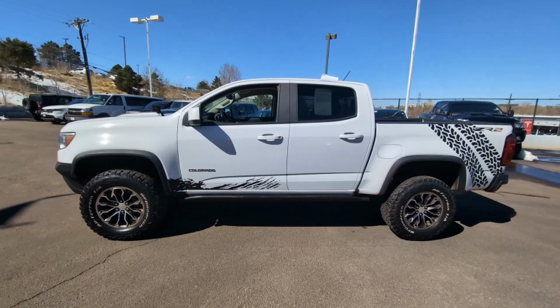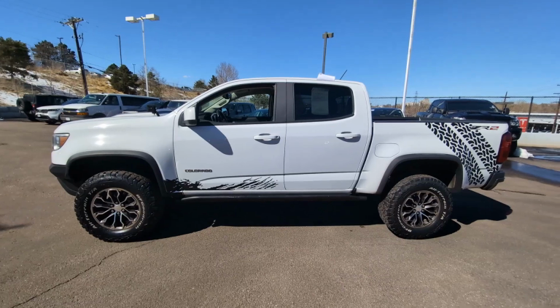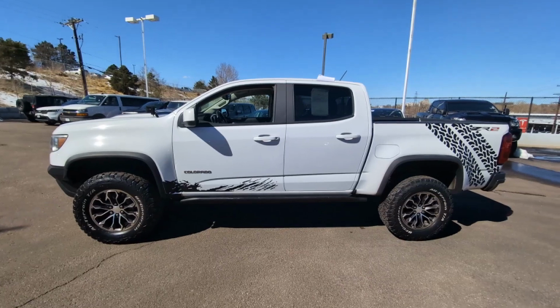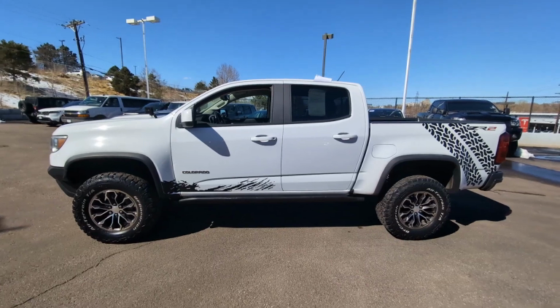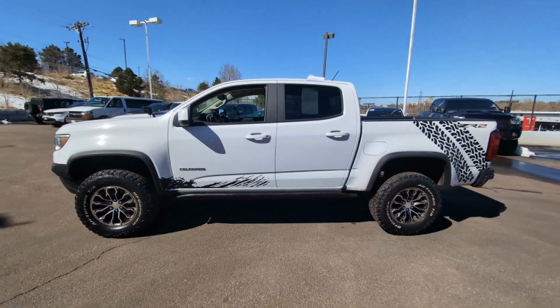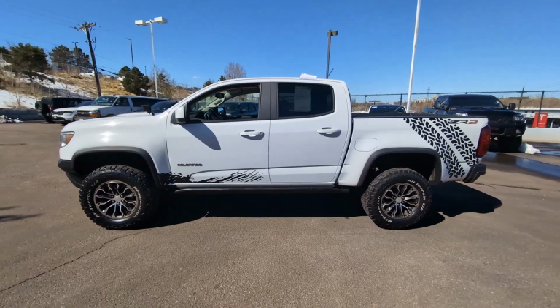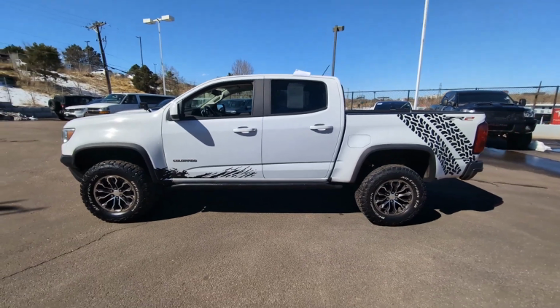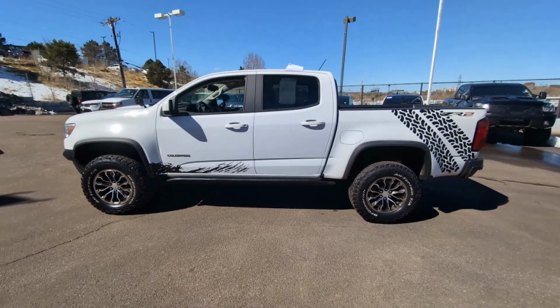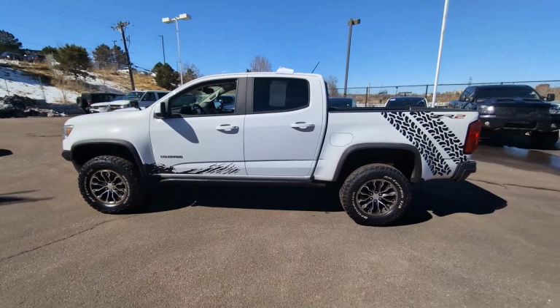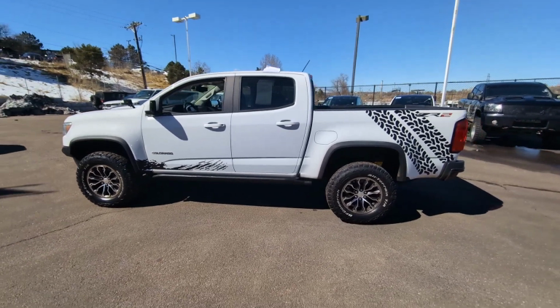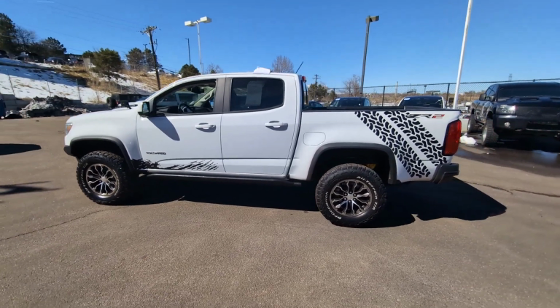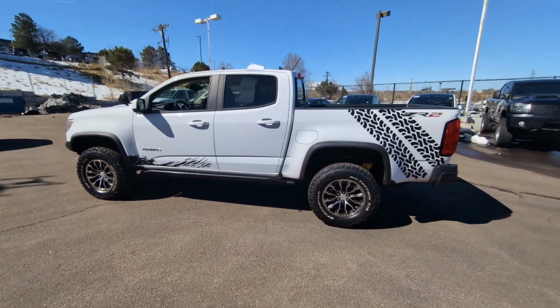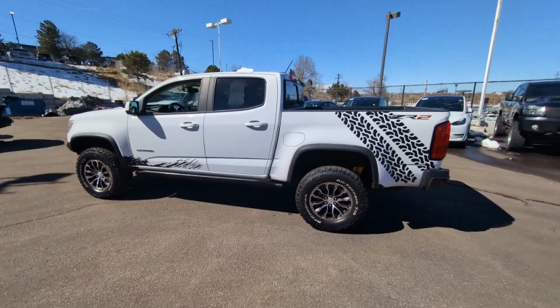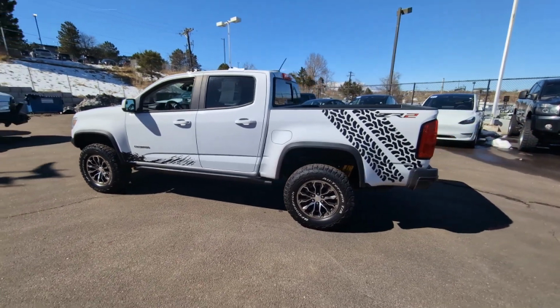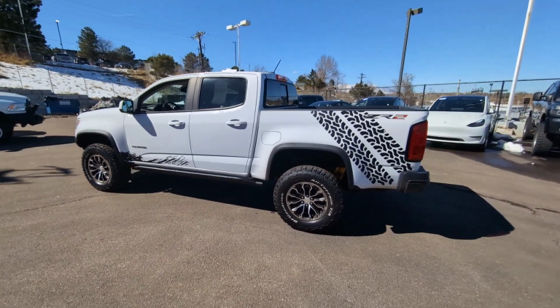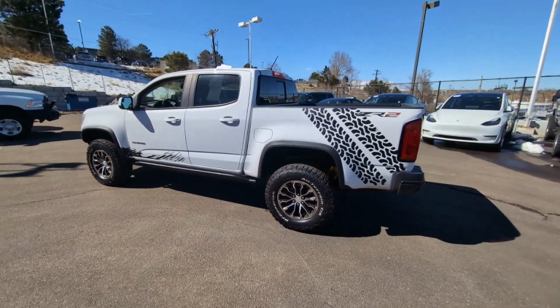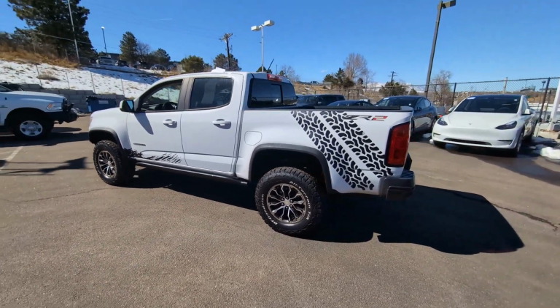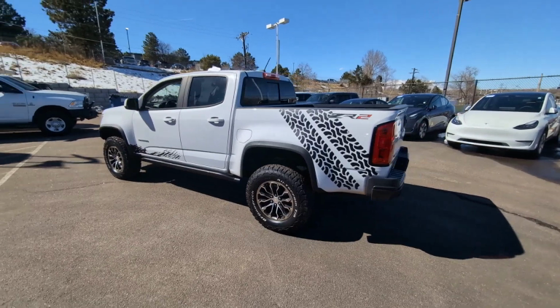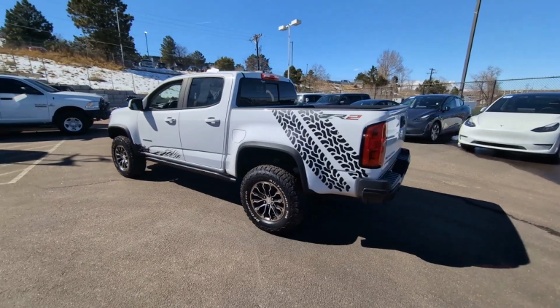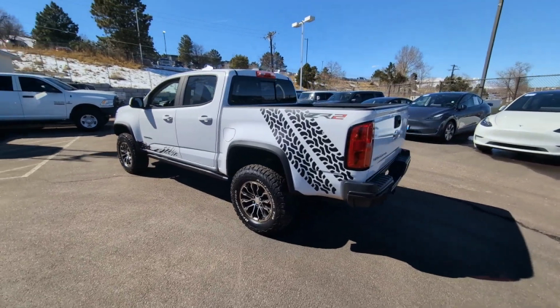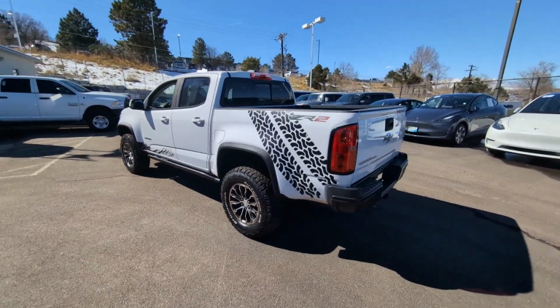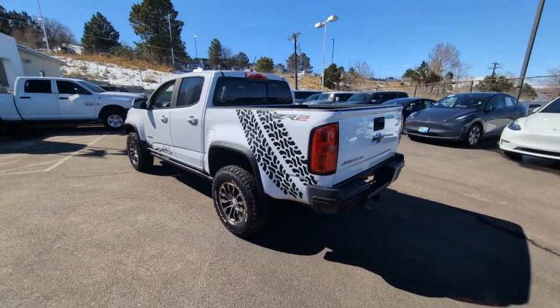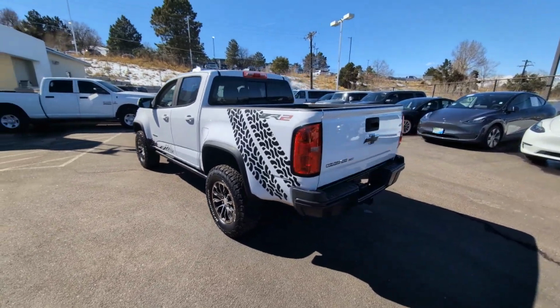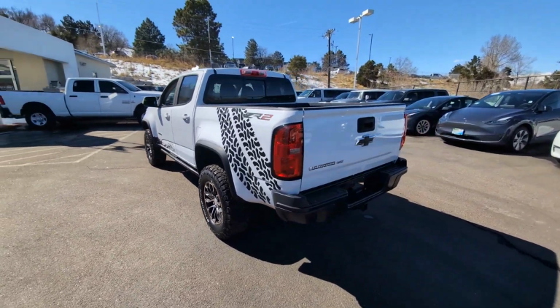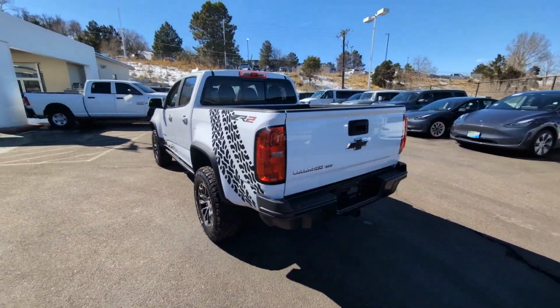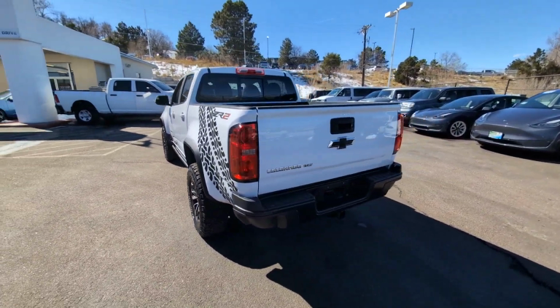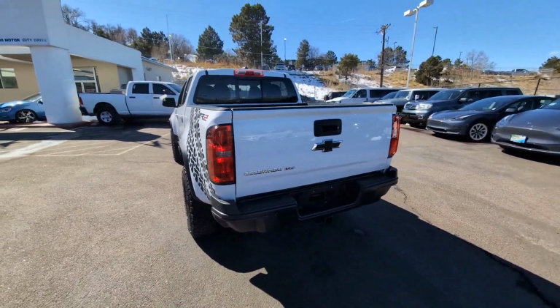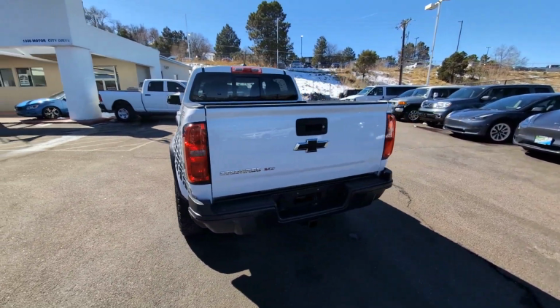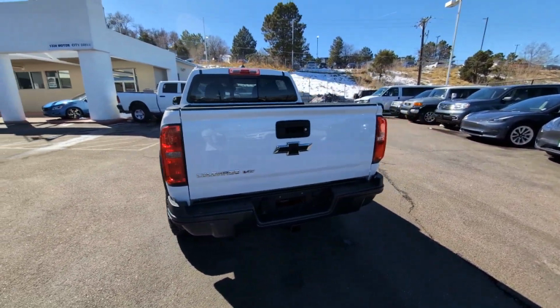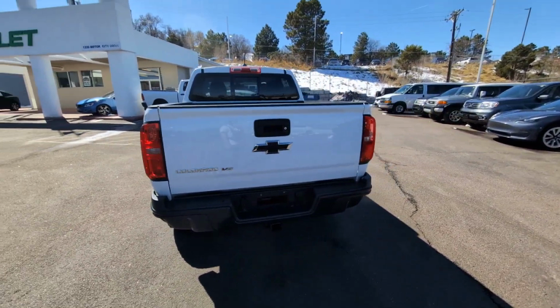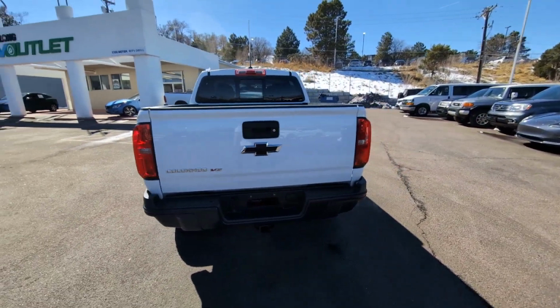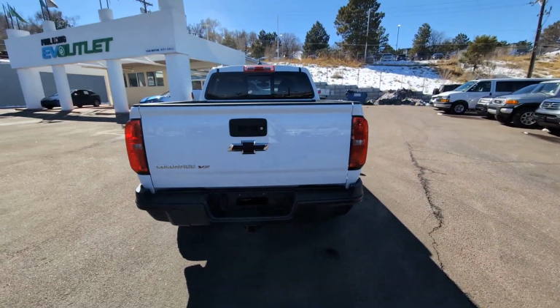Can you see yourself in the 2018 Chevrolet Colorado? This vehicle is an outstanding buy with fewer than 60,000 miles on the odometer.